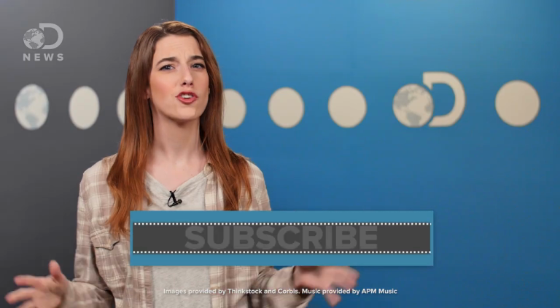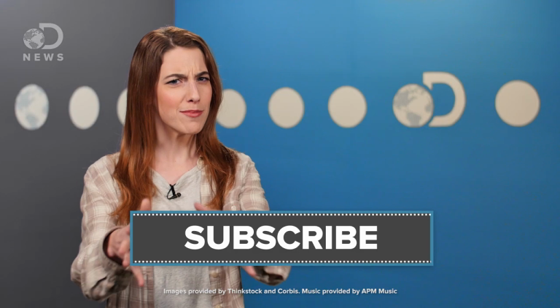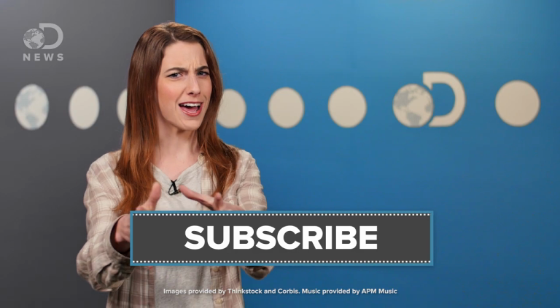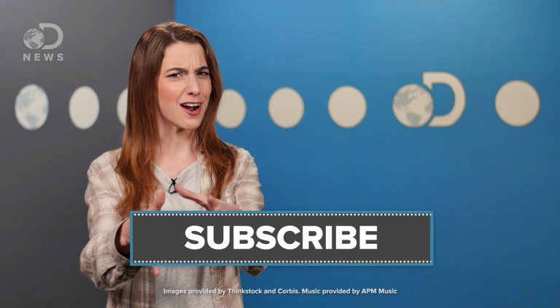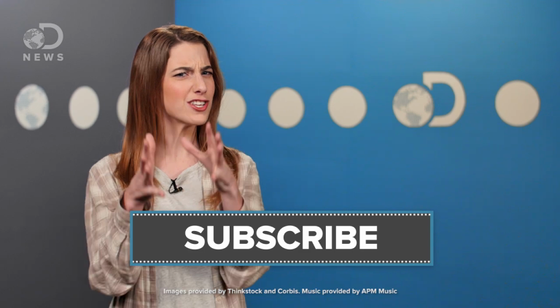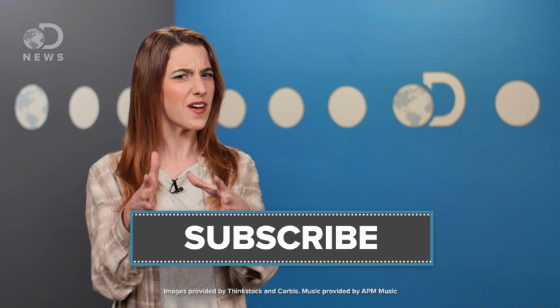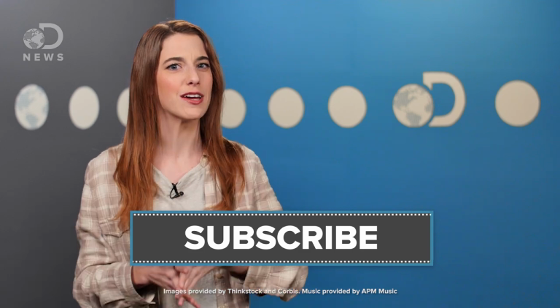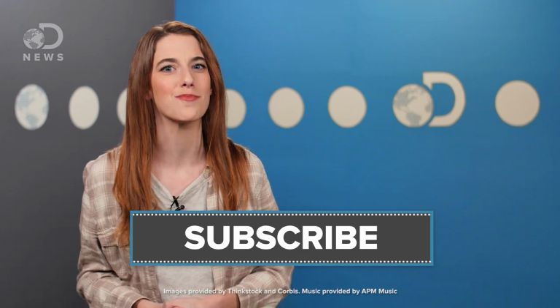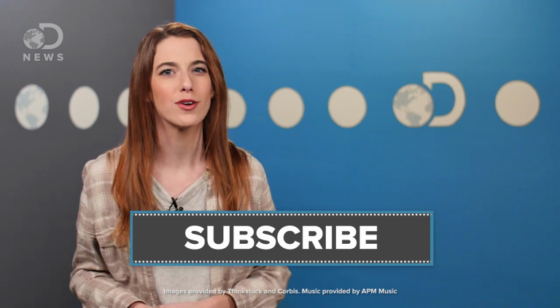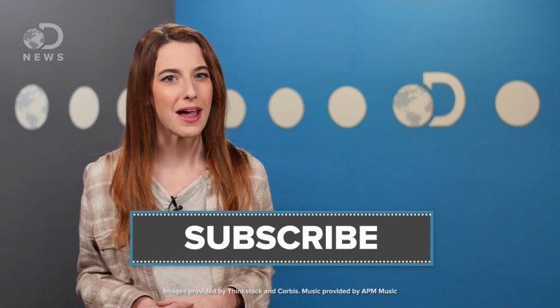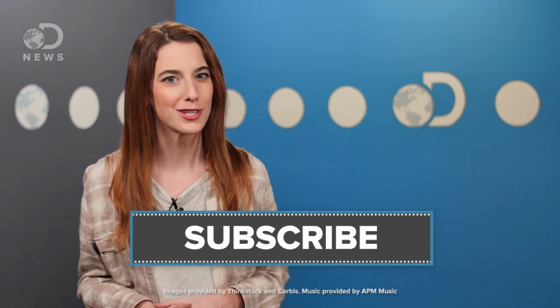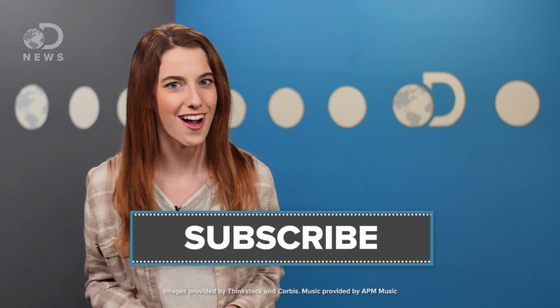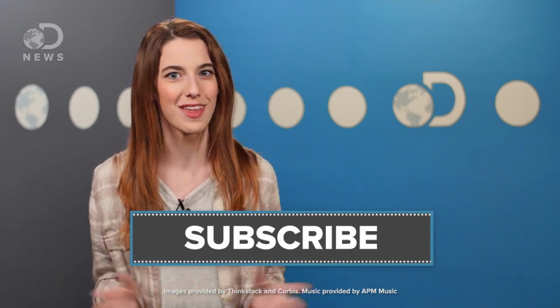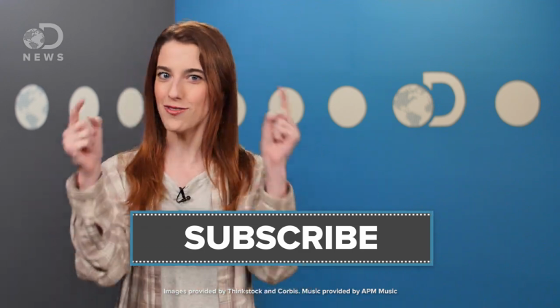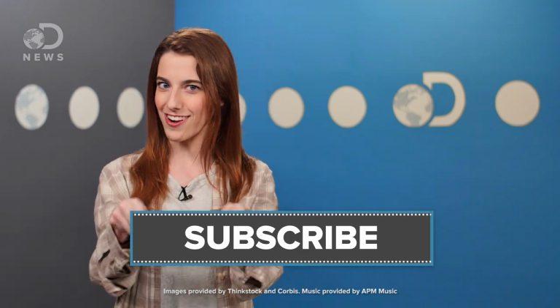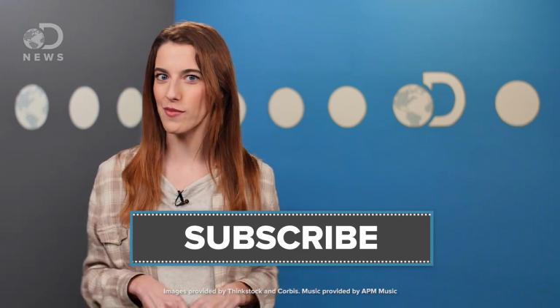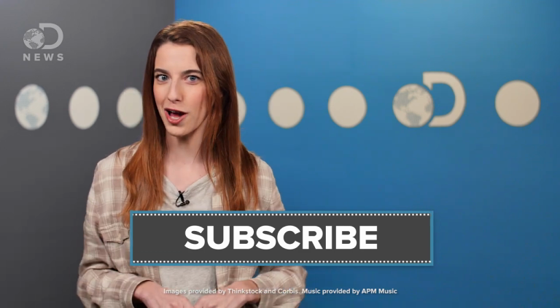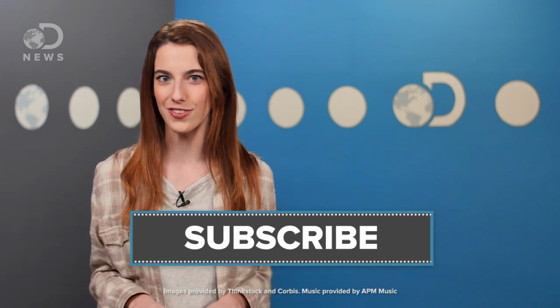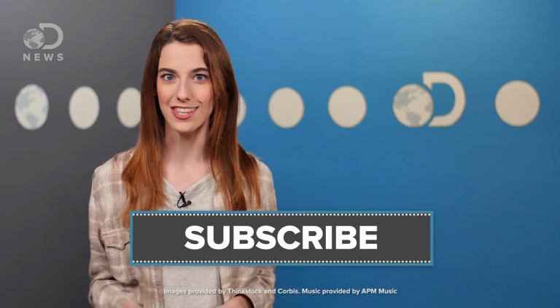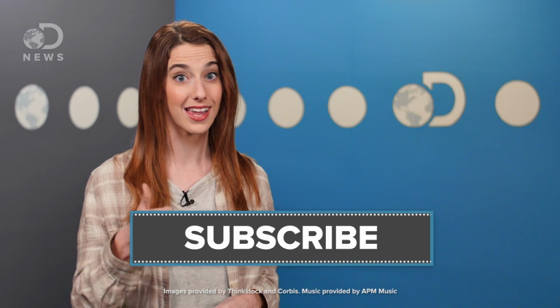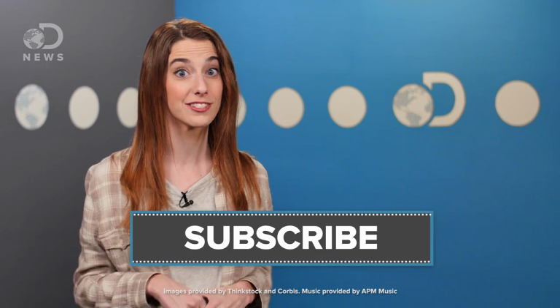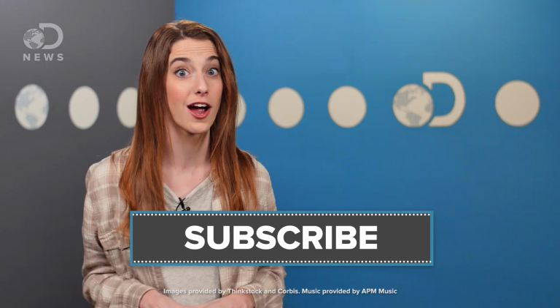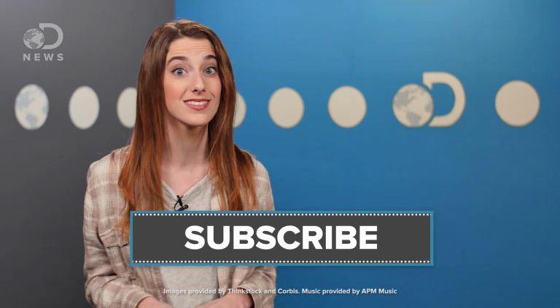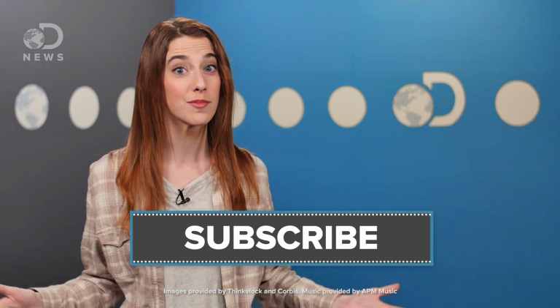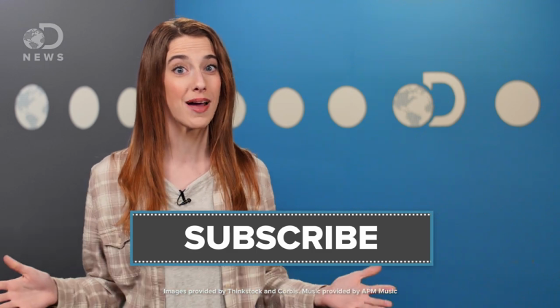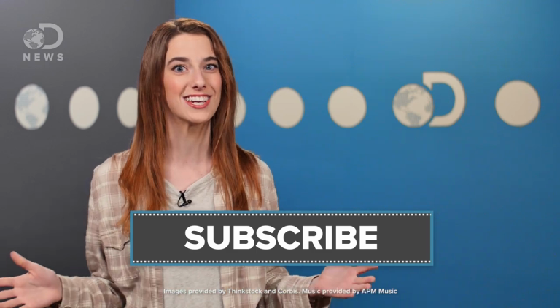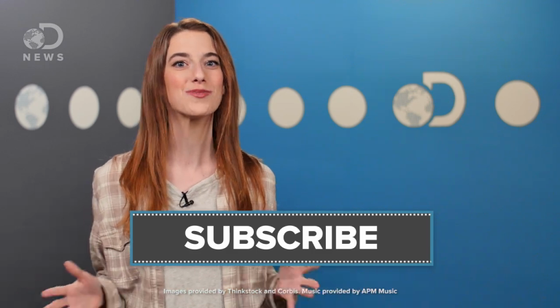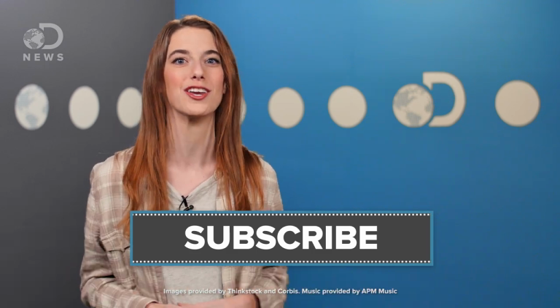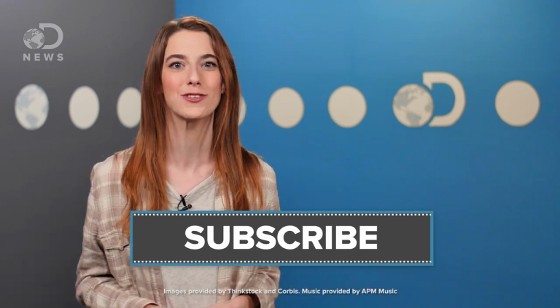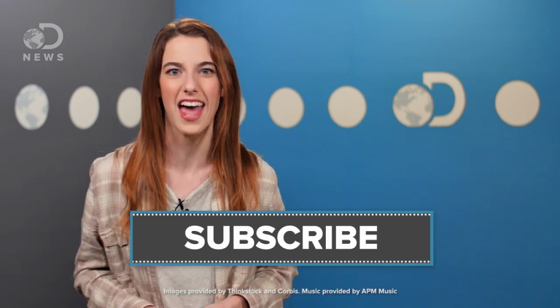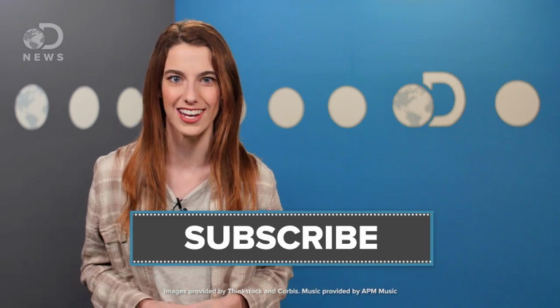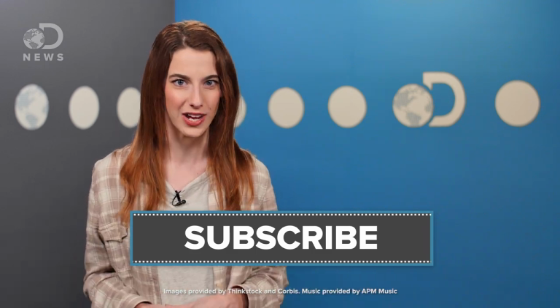So map nerds out there, what is your favorite image or map of our pale blue dot? Let me know down in the comments below. Don't forget to hit those like and subscribe buttons, and keep coming back to DNews — we've got new episodes every day of the week.